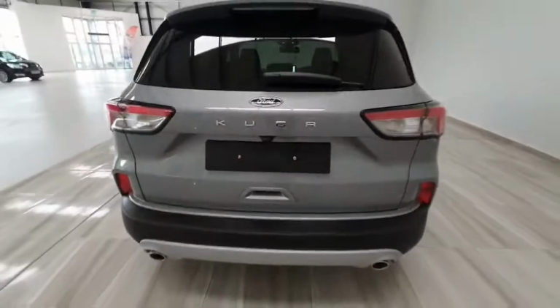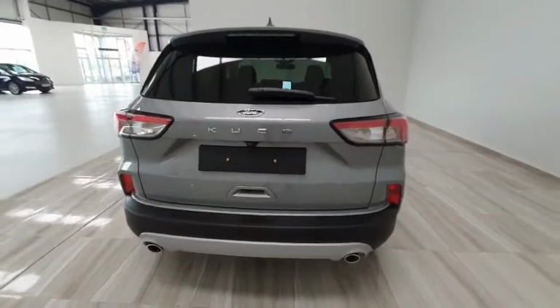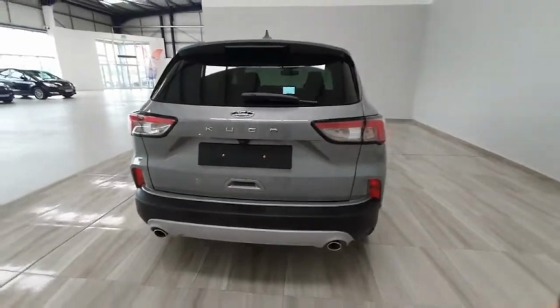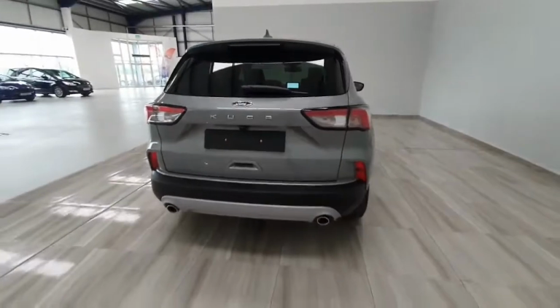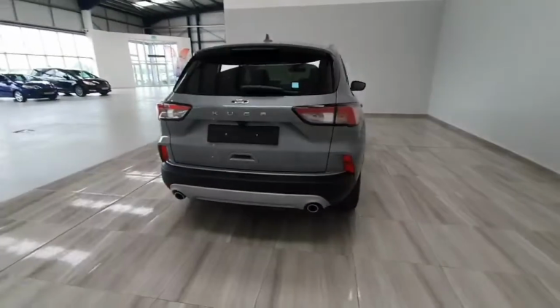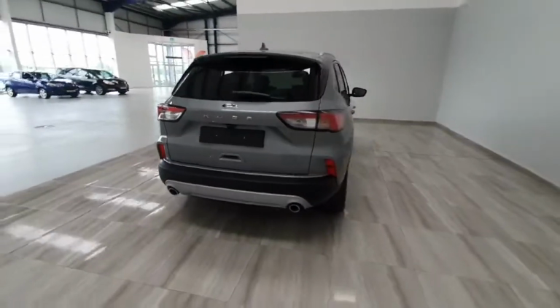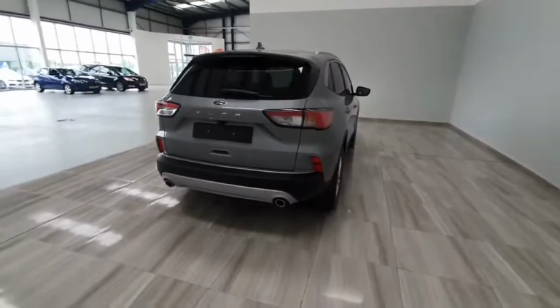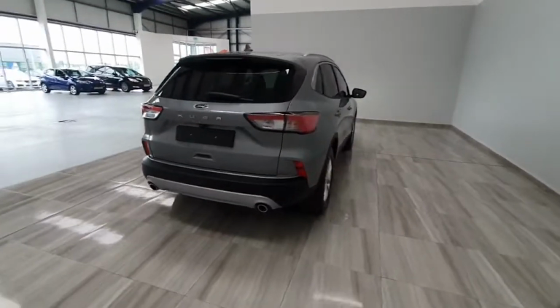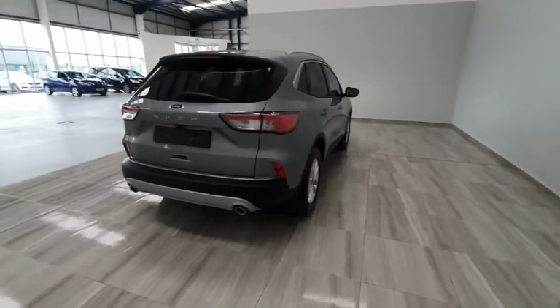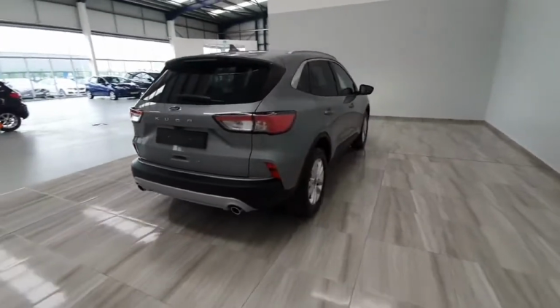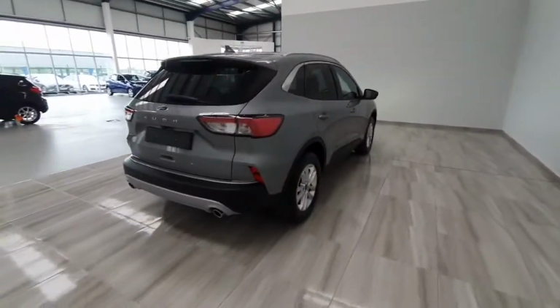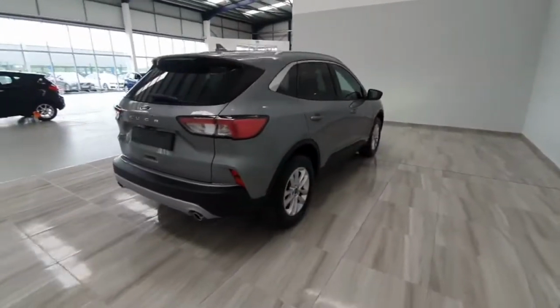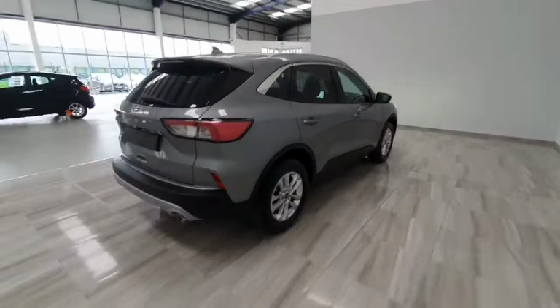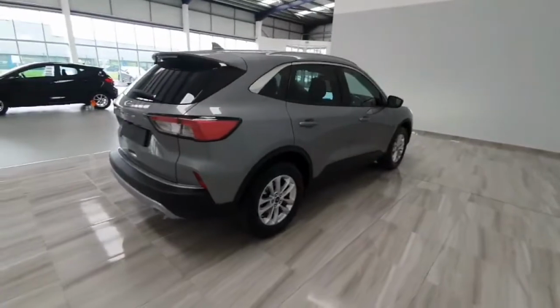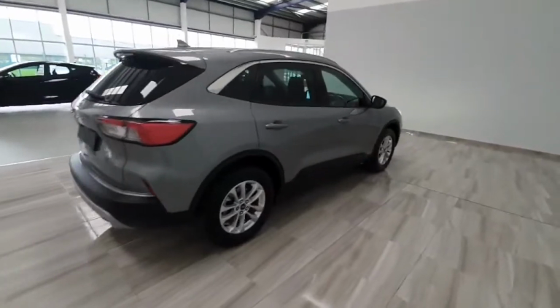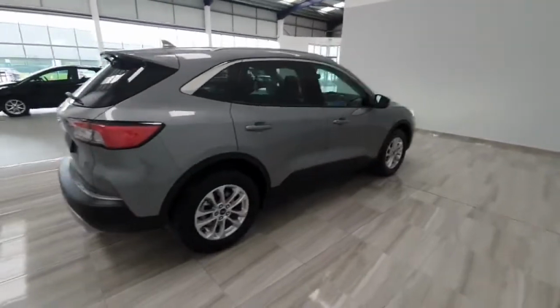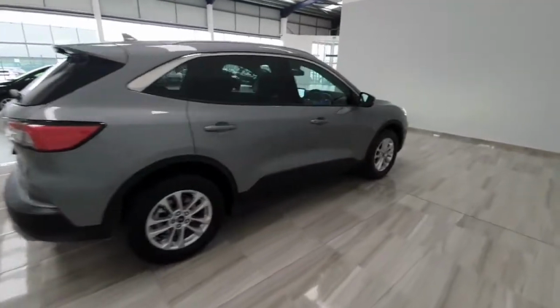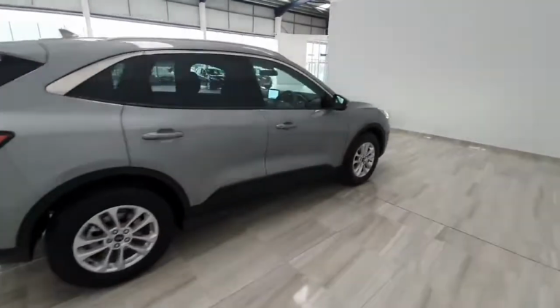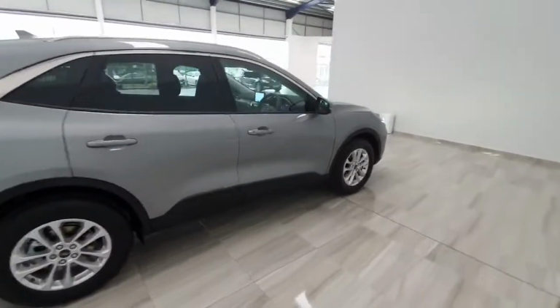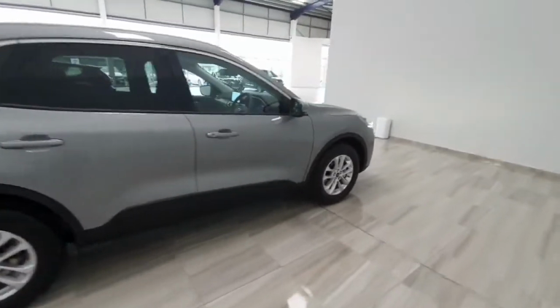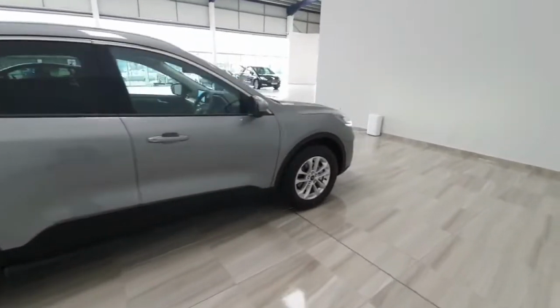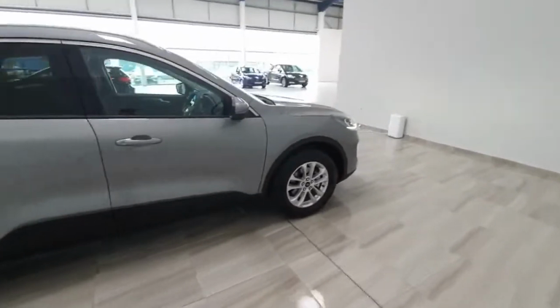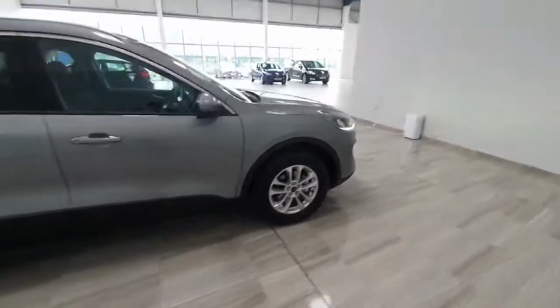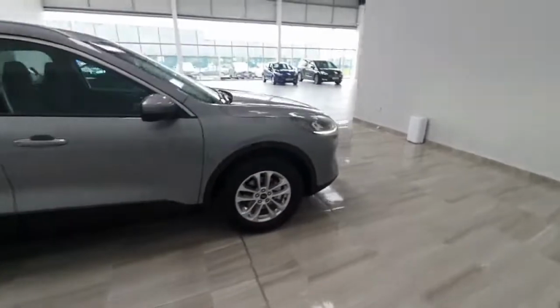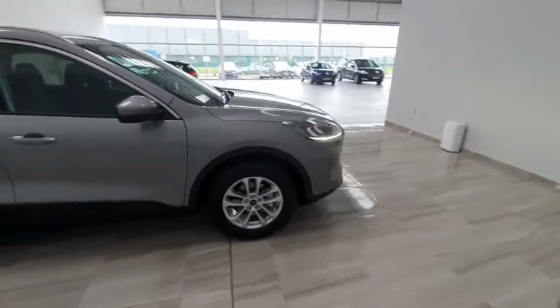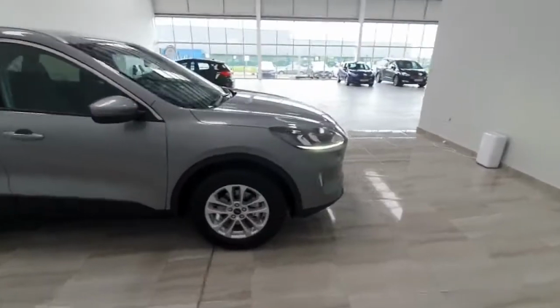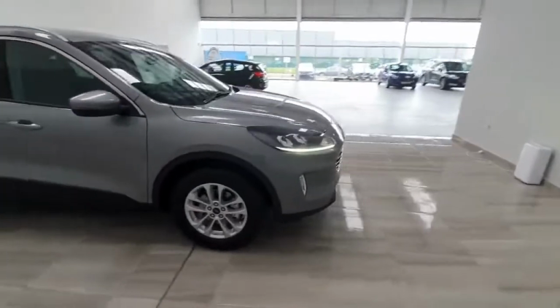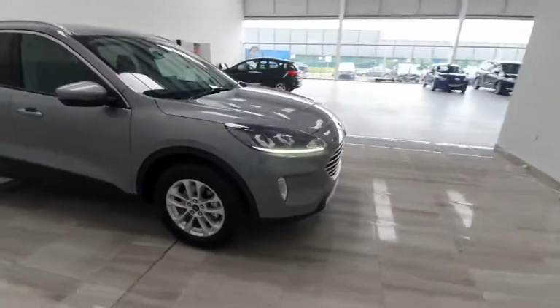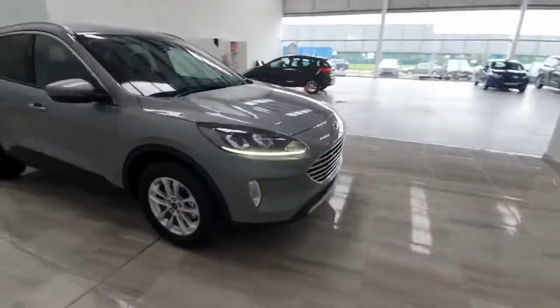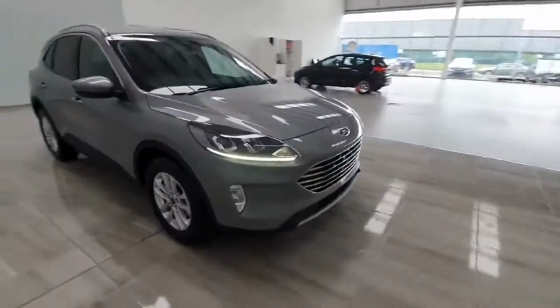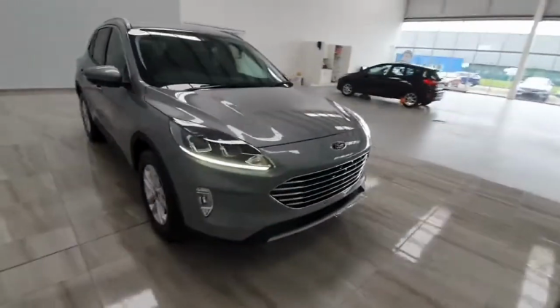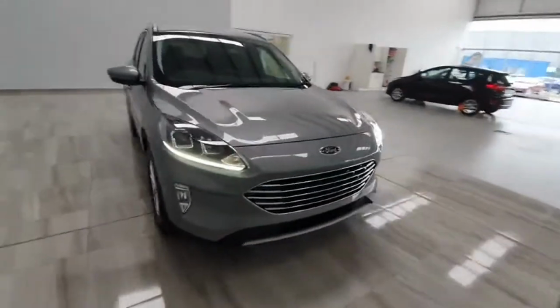As said, this car is in stock, available for immediate delivery brand new. It does come with Ford's 7 year or 100,000 km warranty. For any more information on the car, please don't hesitate to give us a call on 045 431 725.